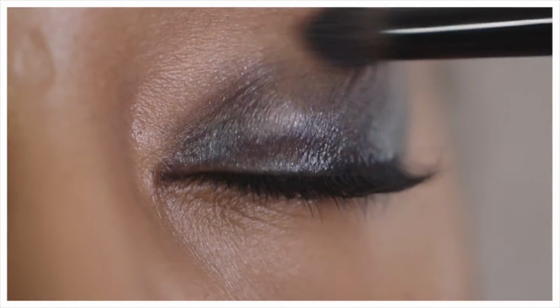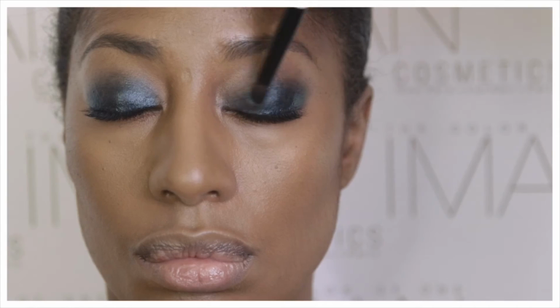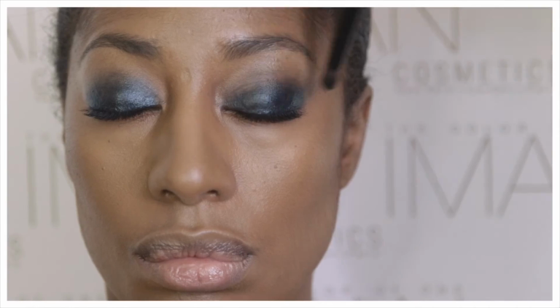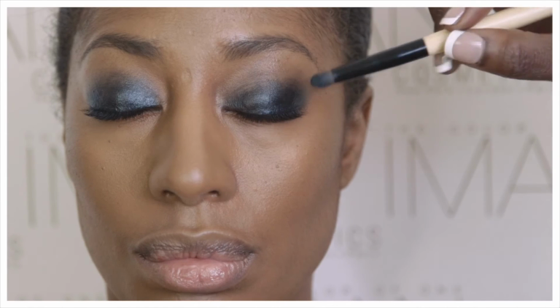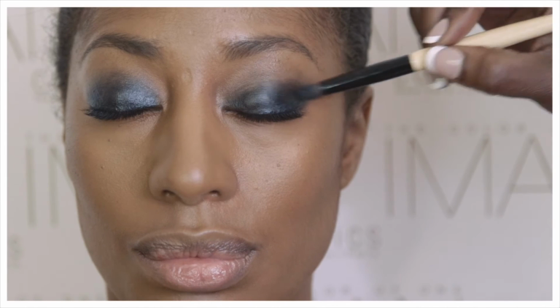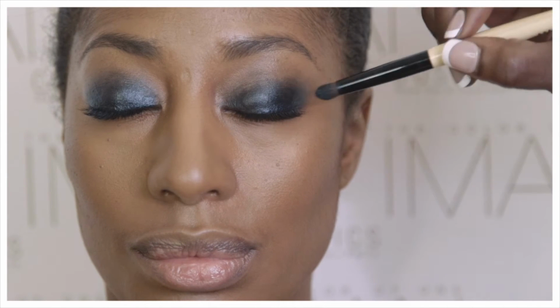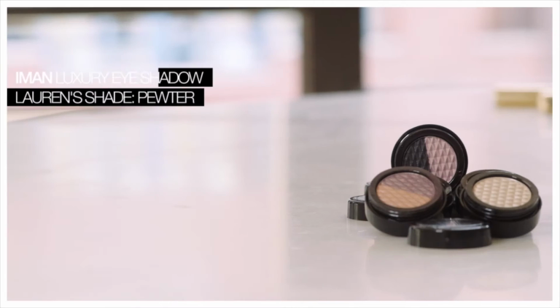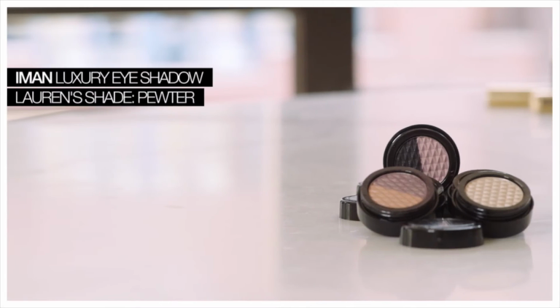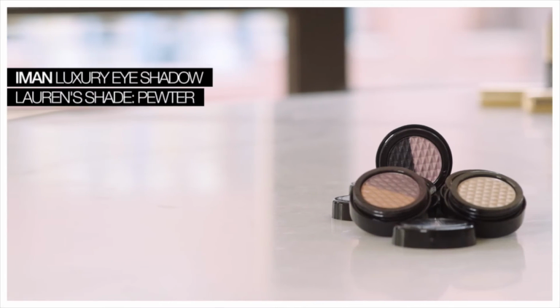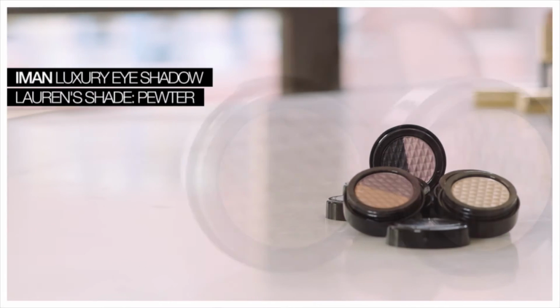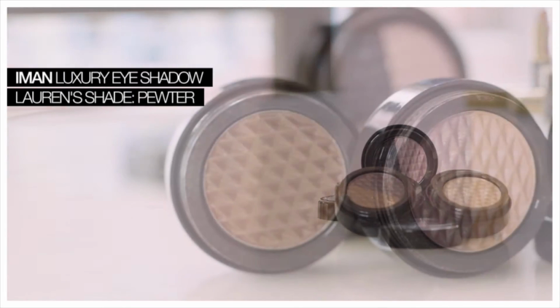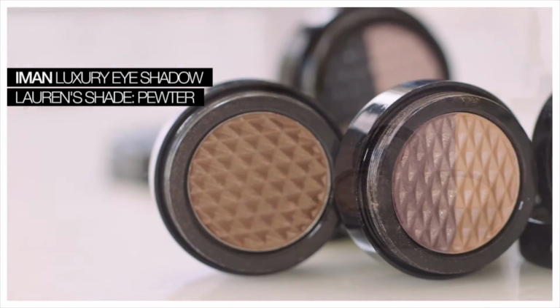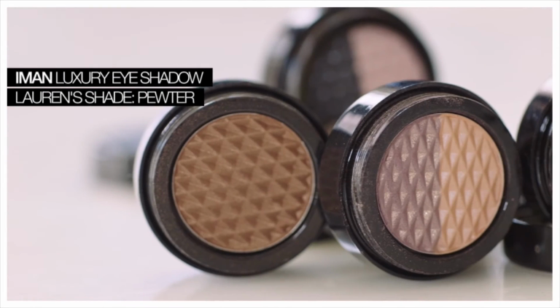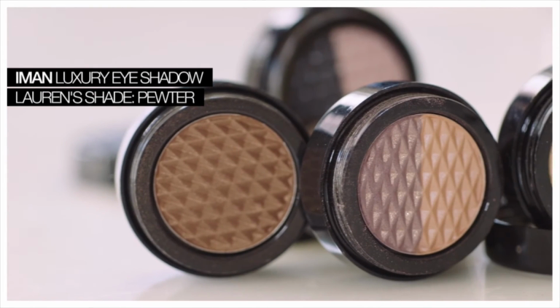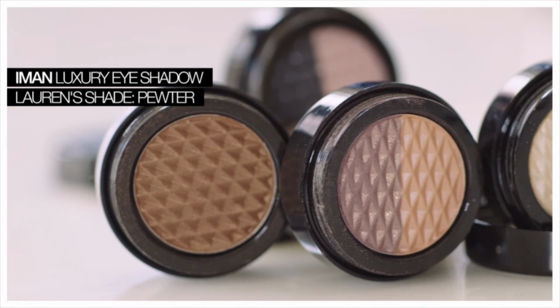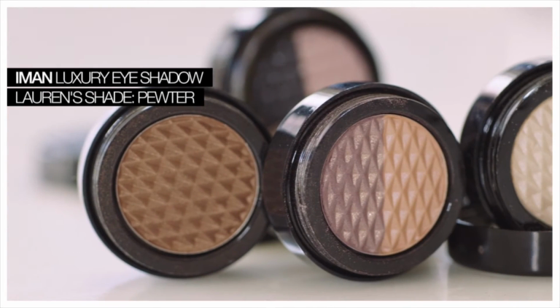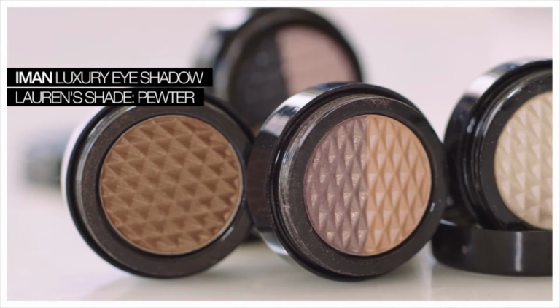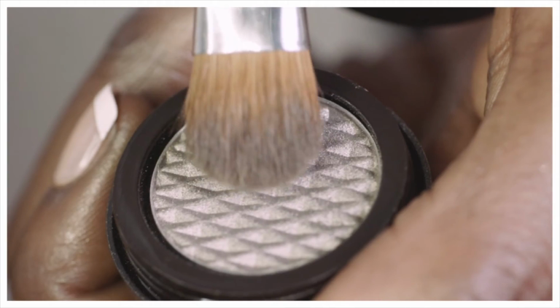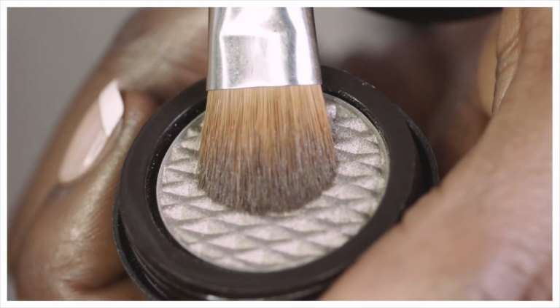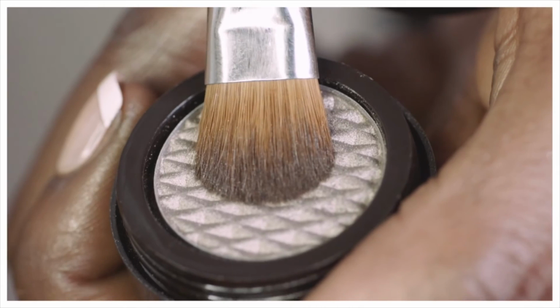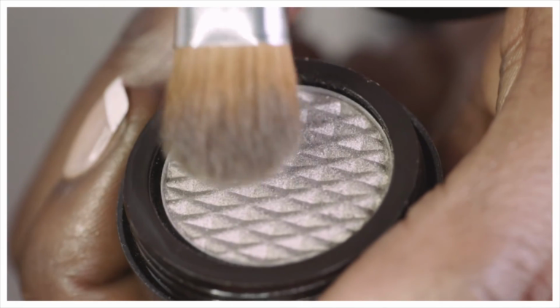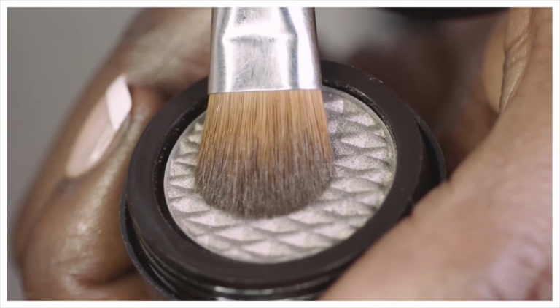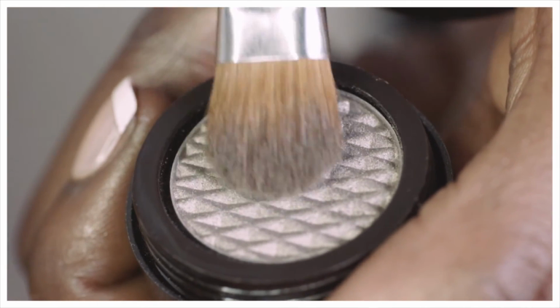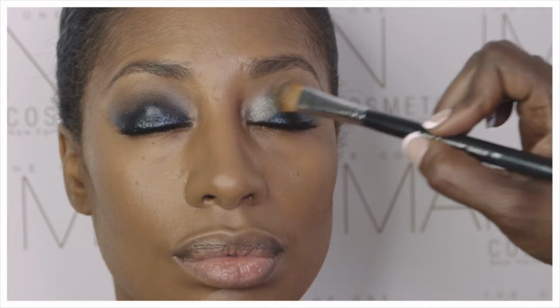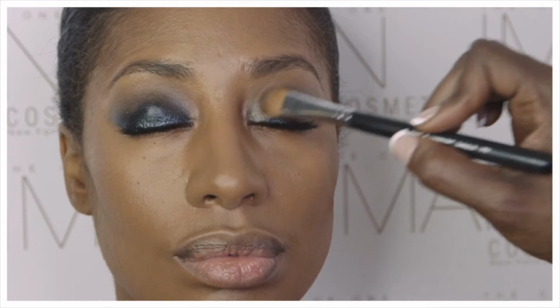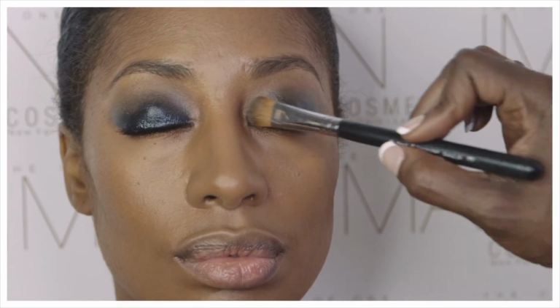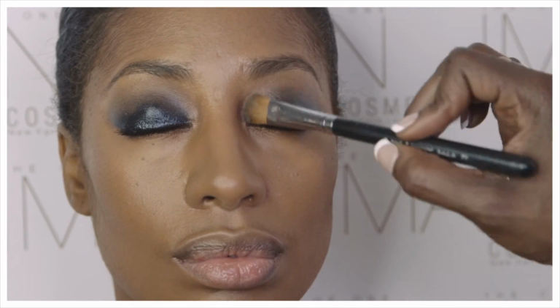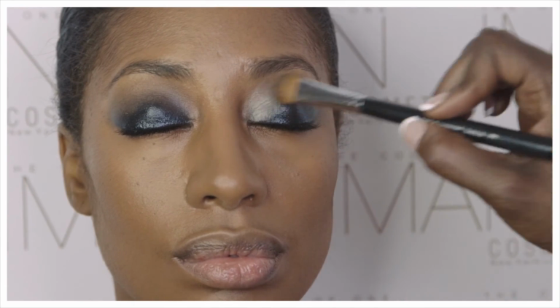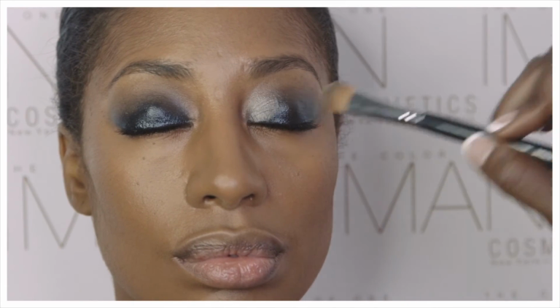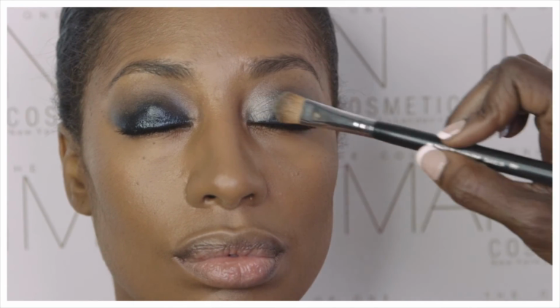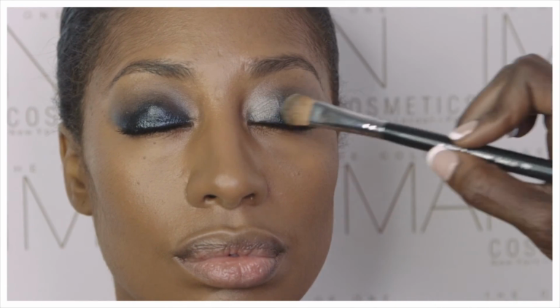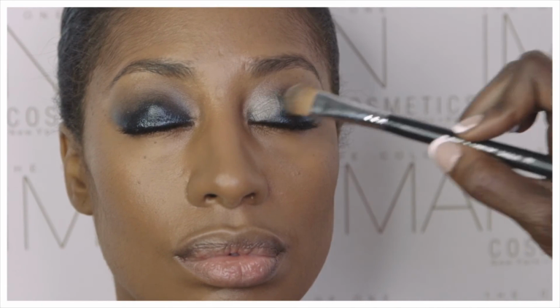After we've applied the stick shadows, I'm taking another color called Pewter and we're just going to layer that on top of the eye shadow to give a little extra effect.